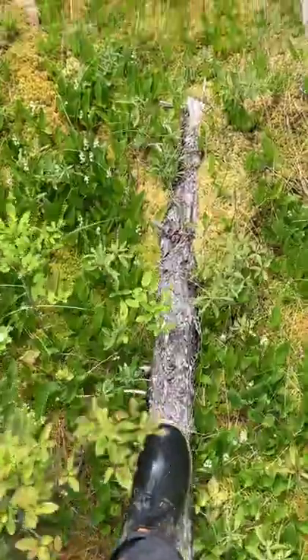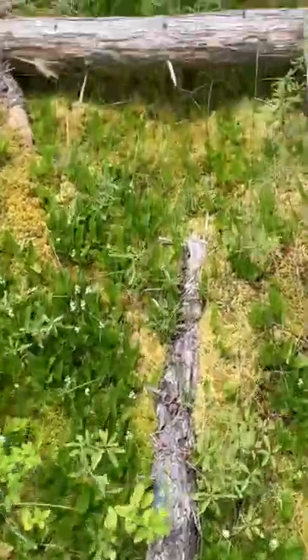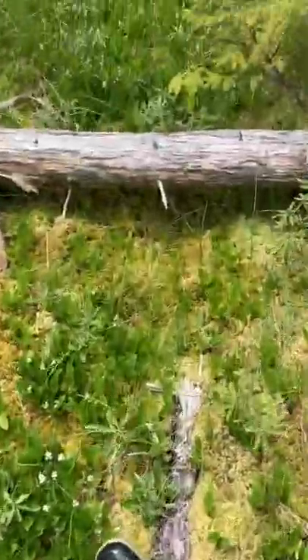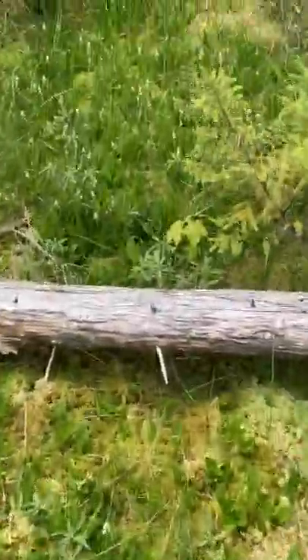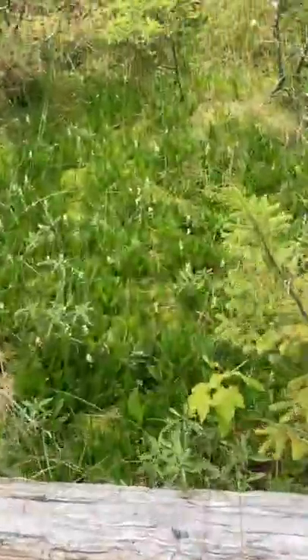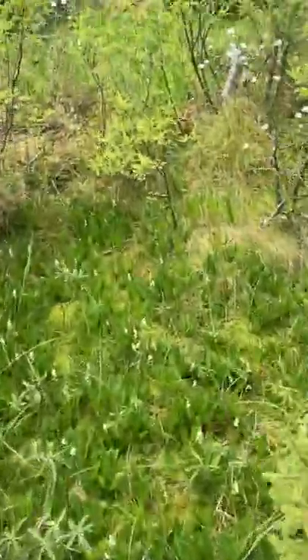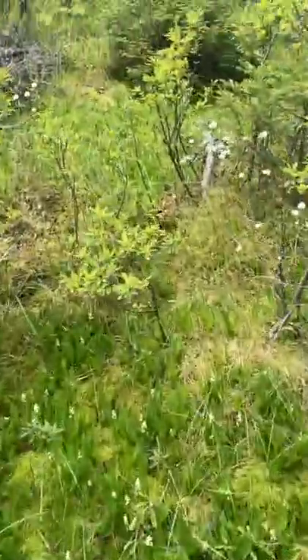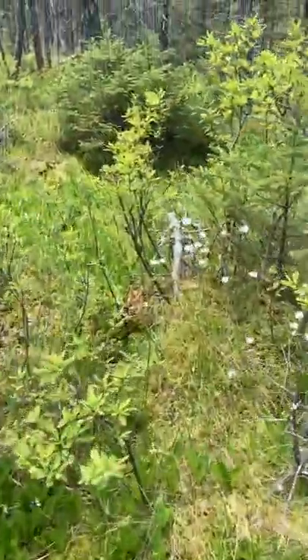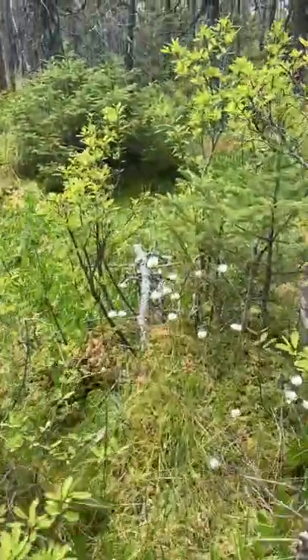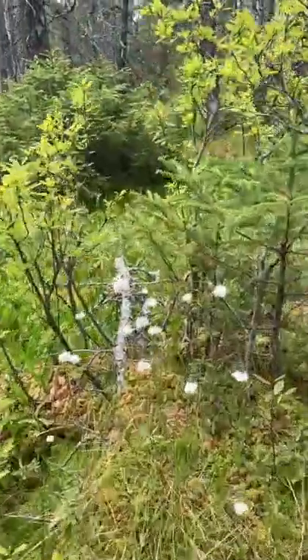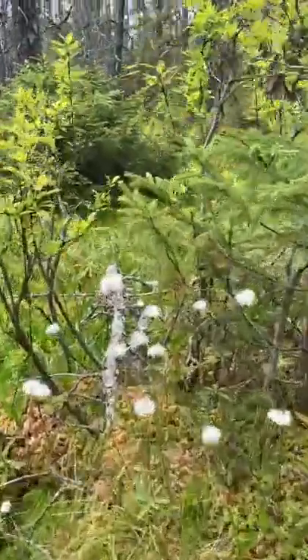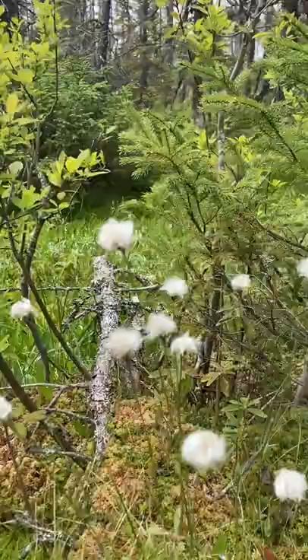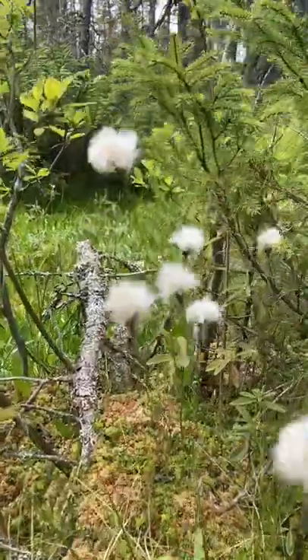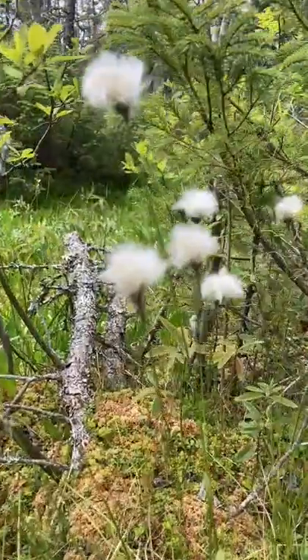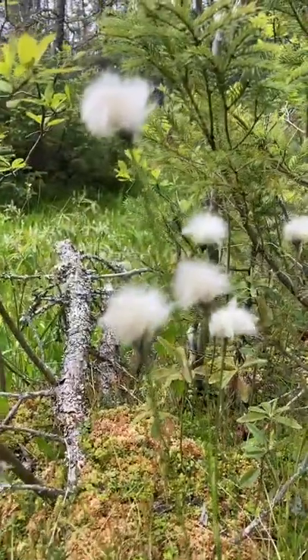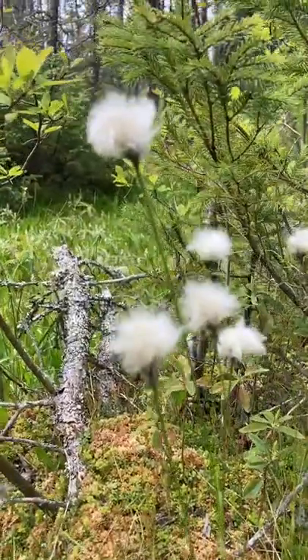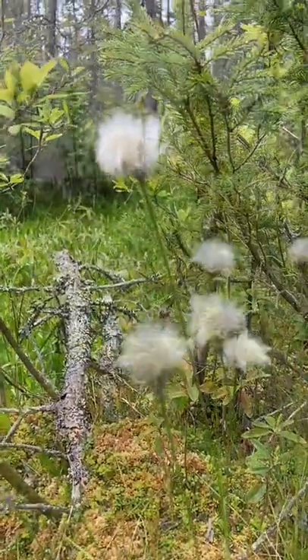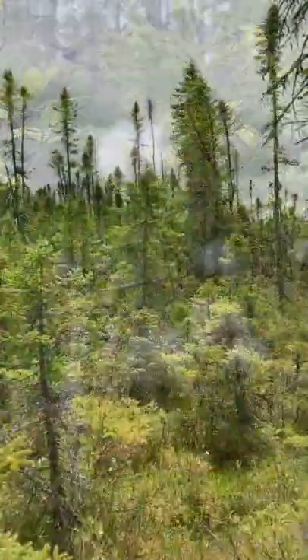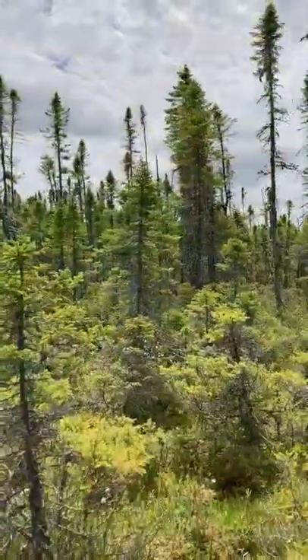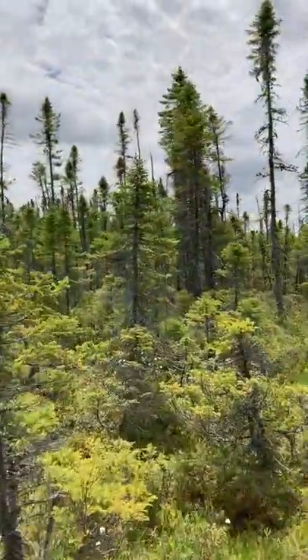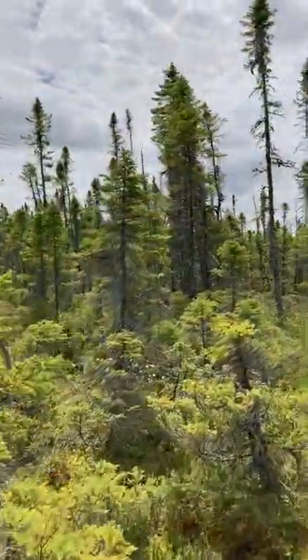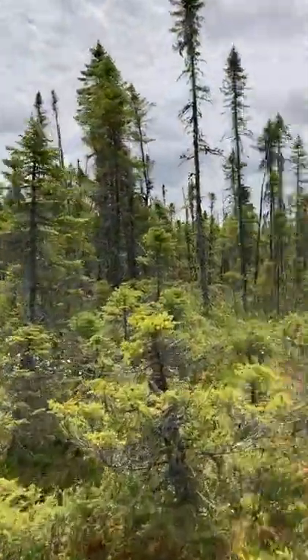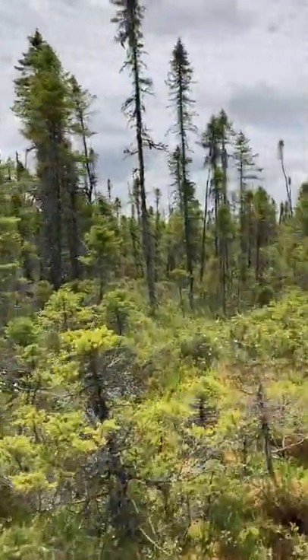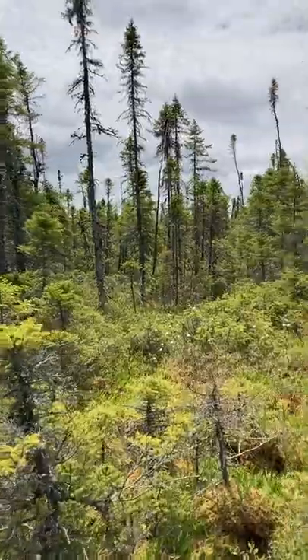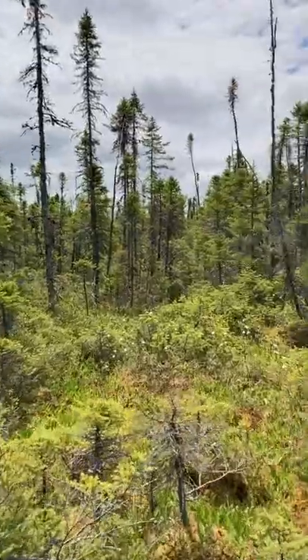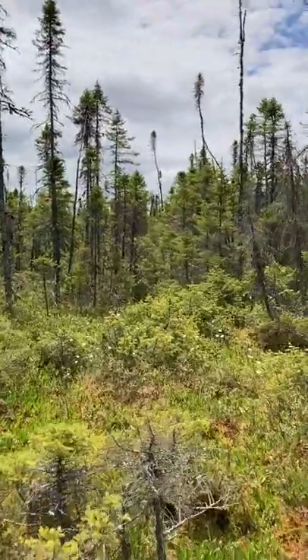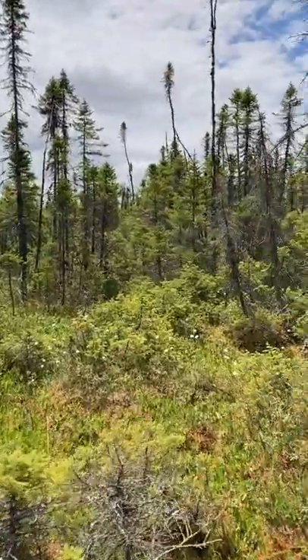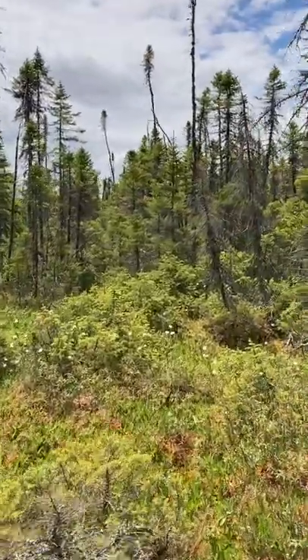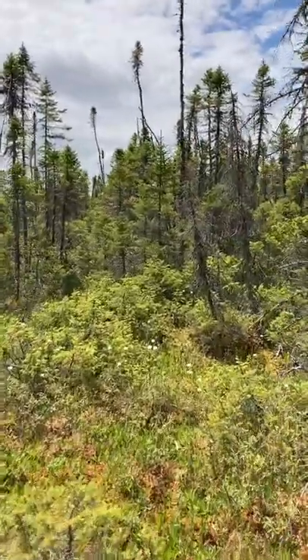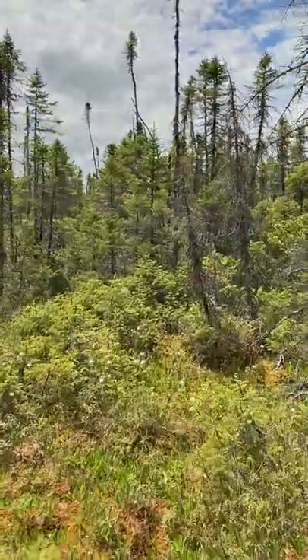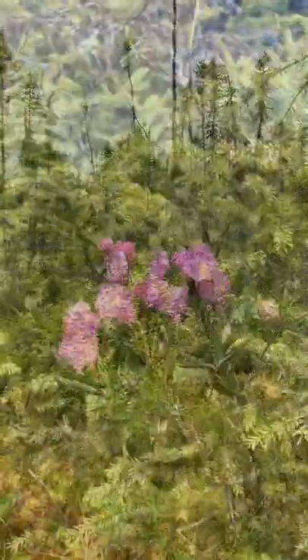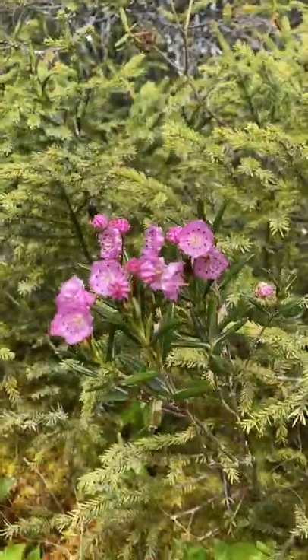Hey everyone, I'm in this really cool black spruce bog on a forest site in Shimagui in southeast New Brunswick. This is a site that we recently conserved and this is pretty cool.